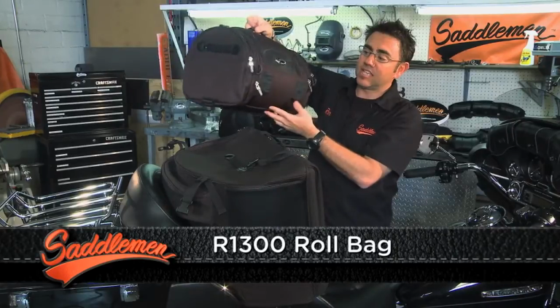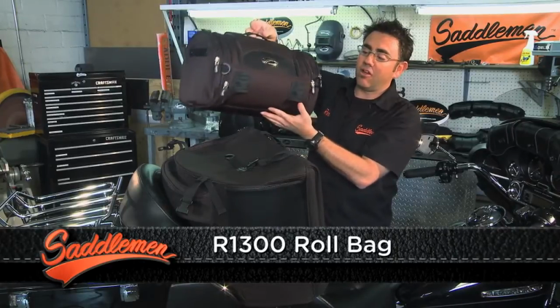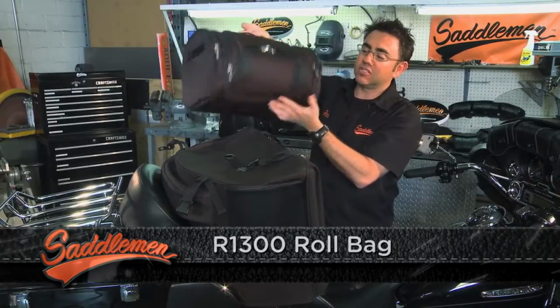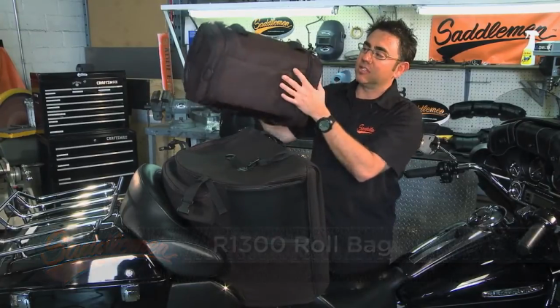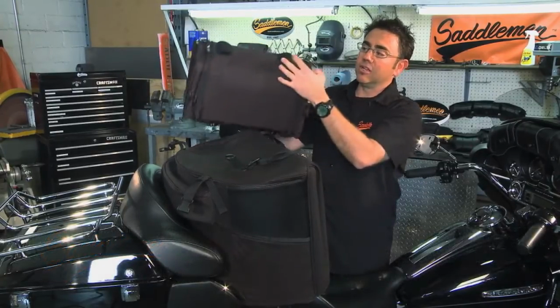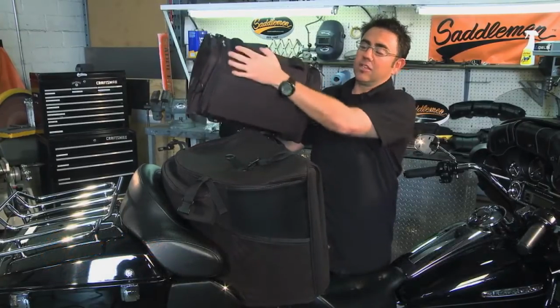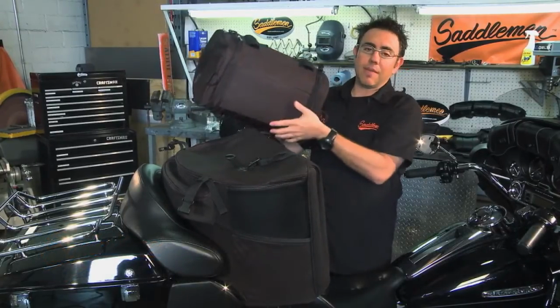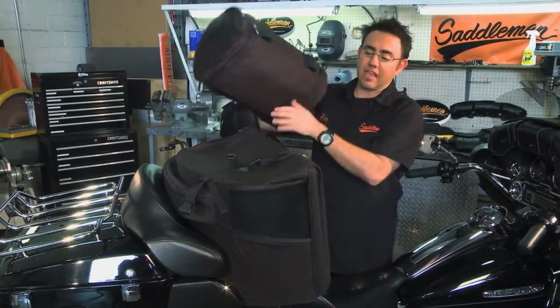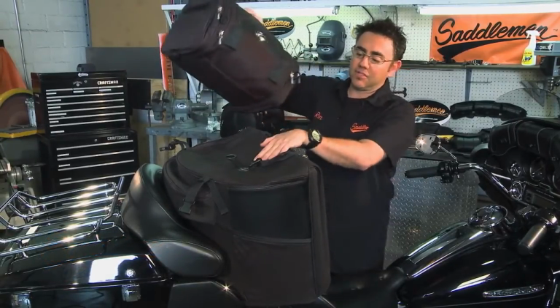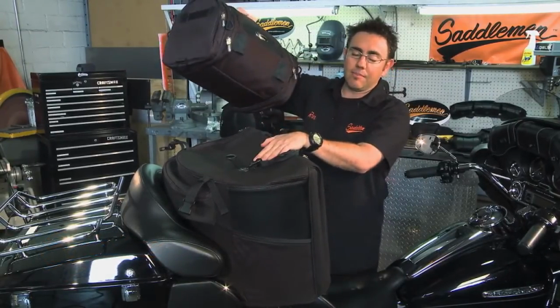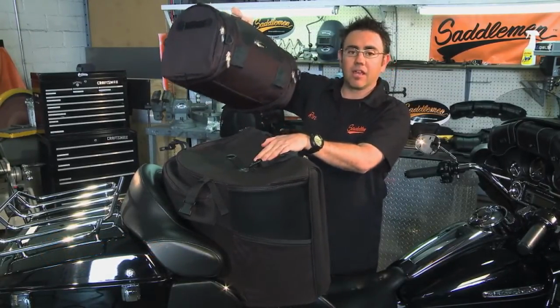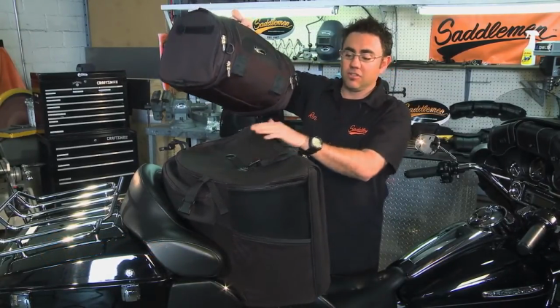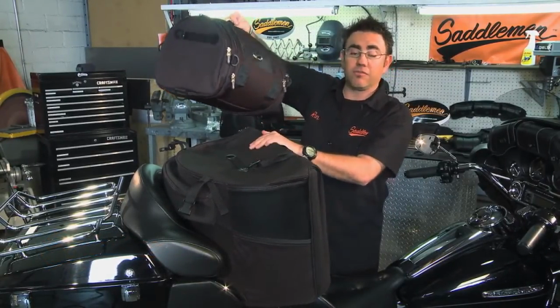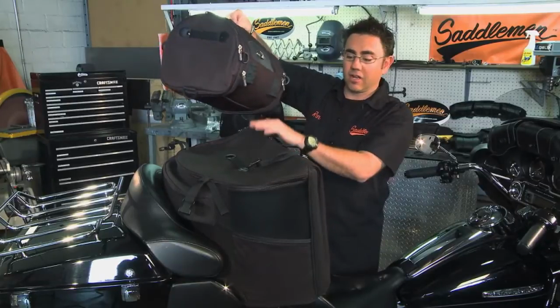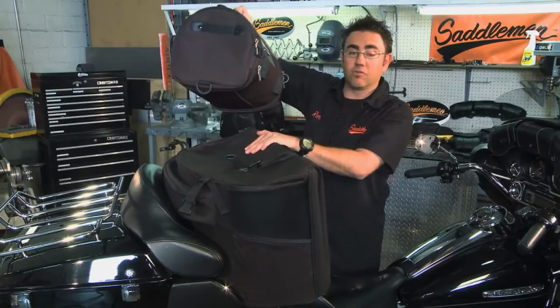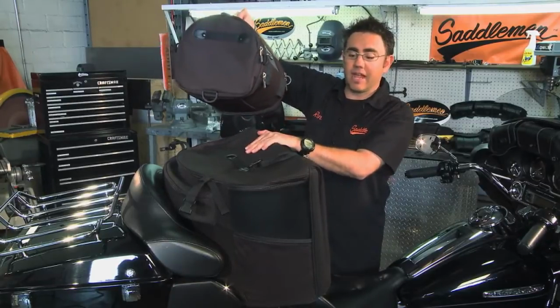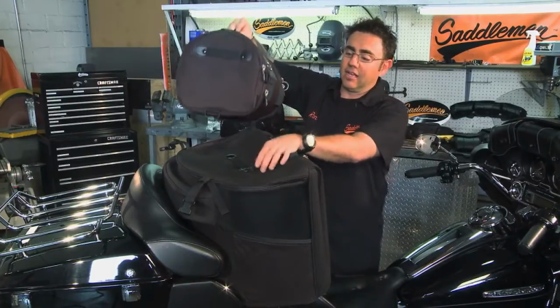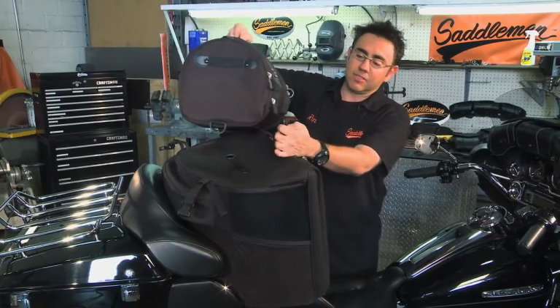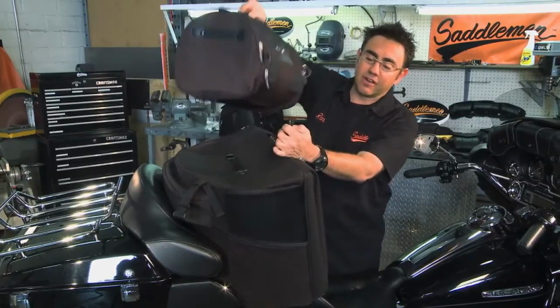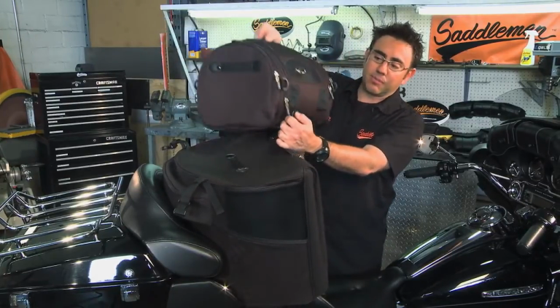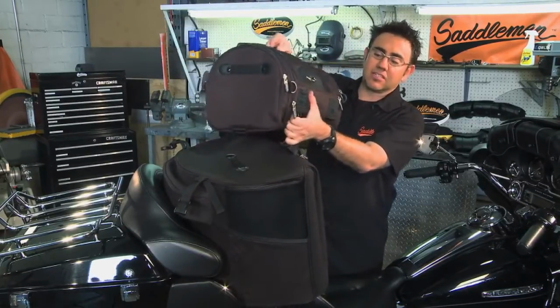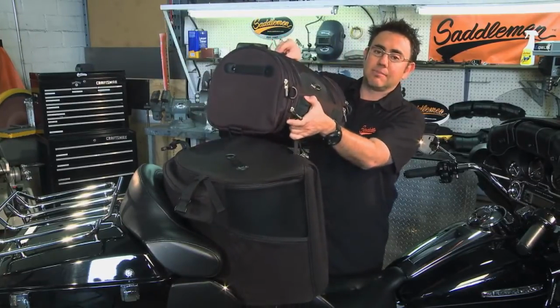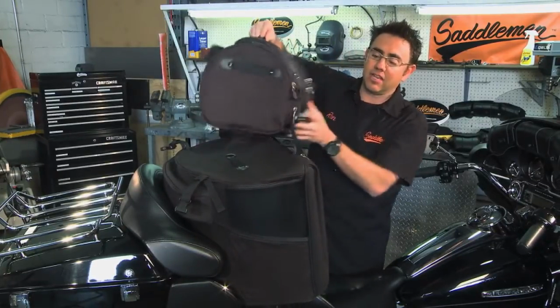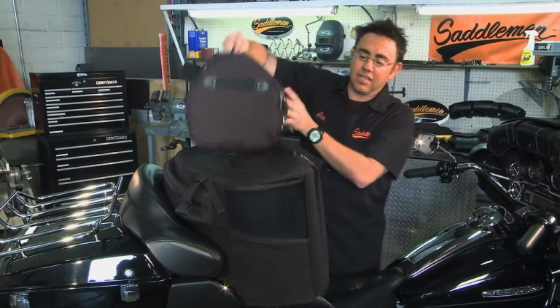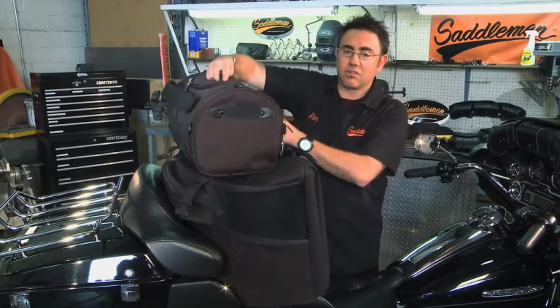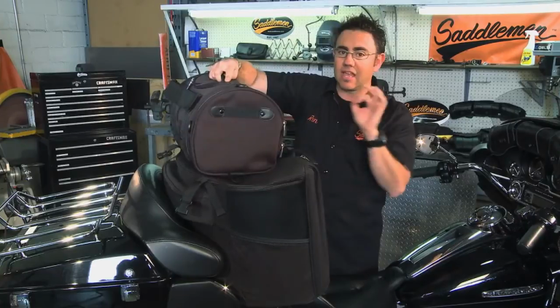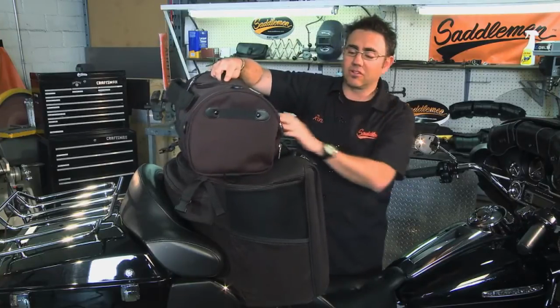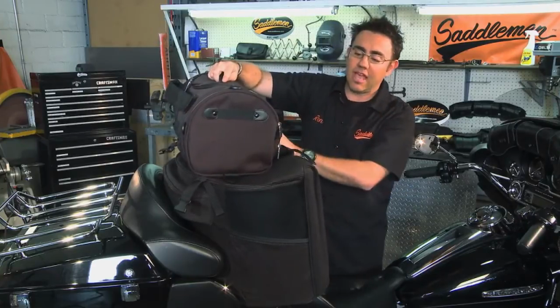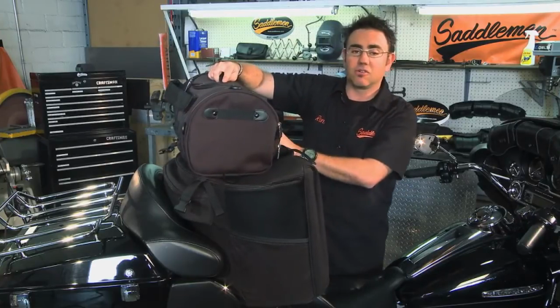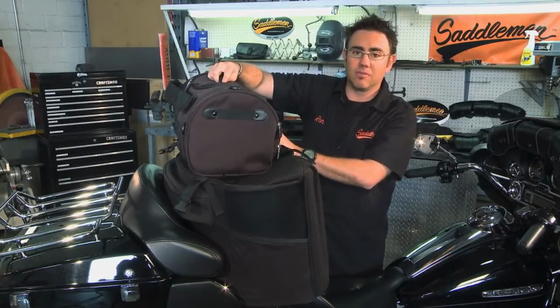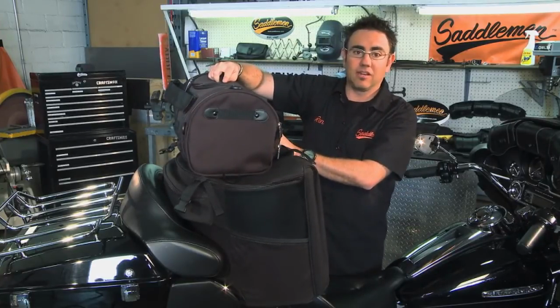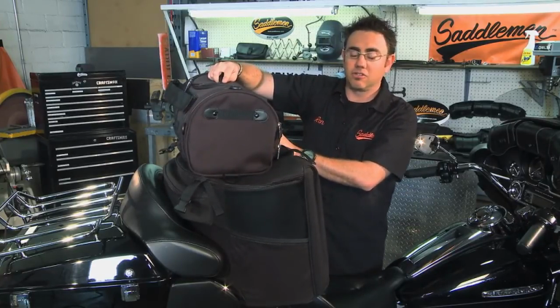Saddlemen has also designed unique mounting tabs into it that mount right onto the 4100 rear bag. It's a very simple process — it snaps right in, and it's great for that extra little added storage that you may need on your road trip.